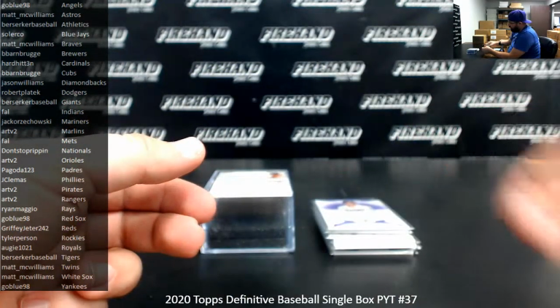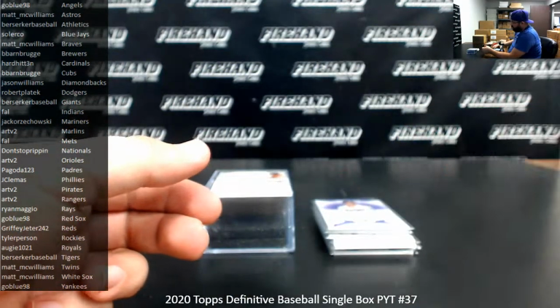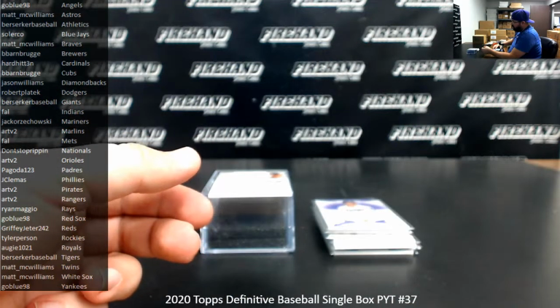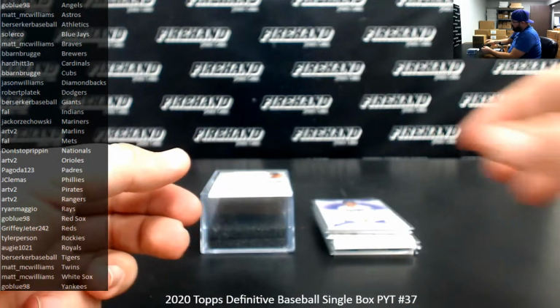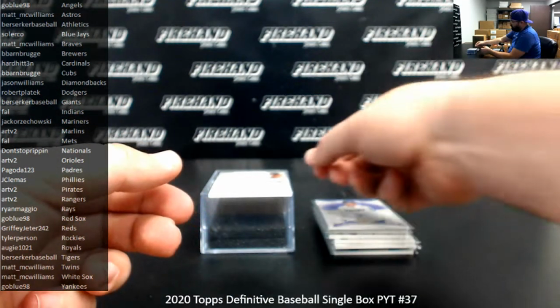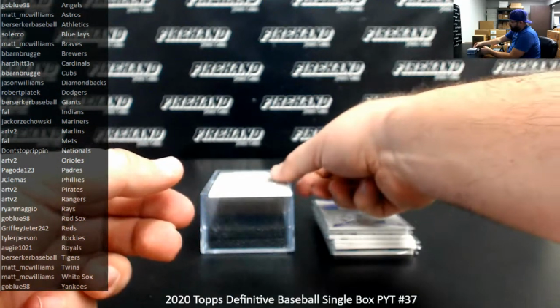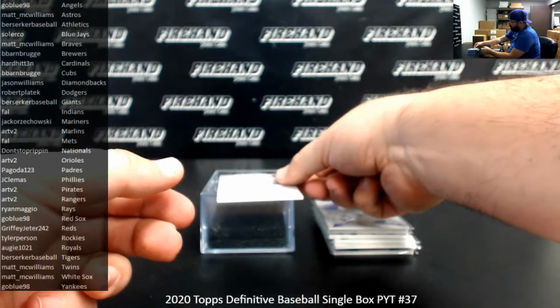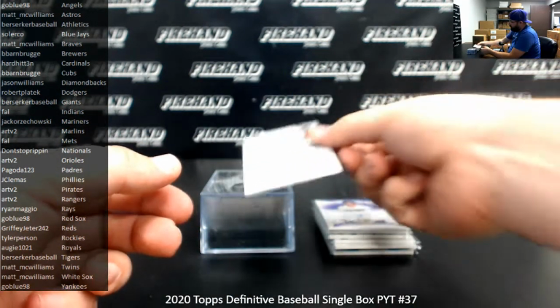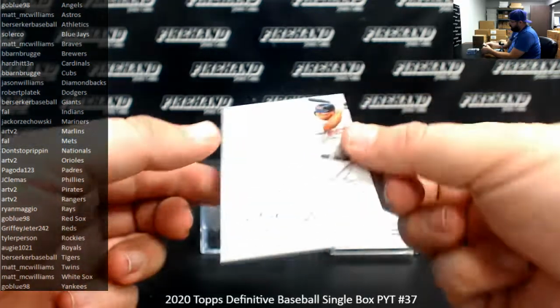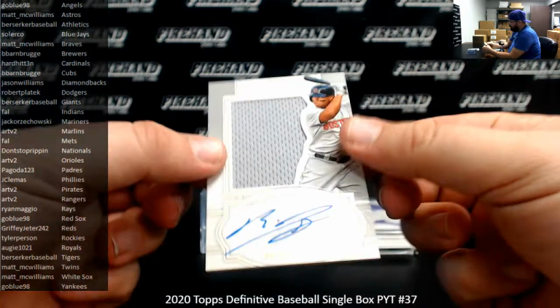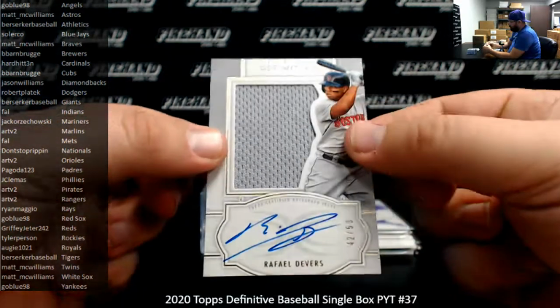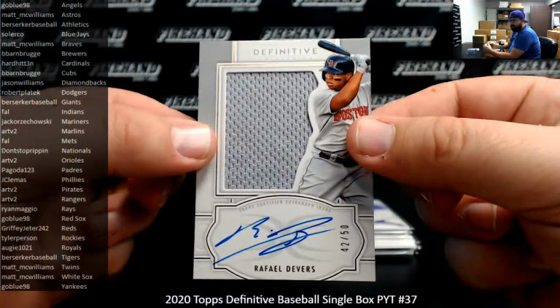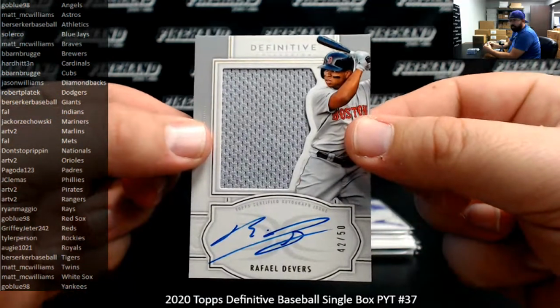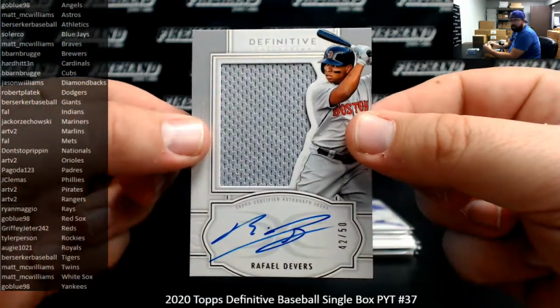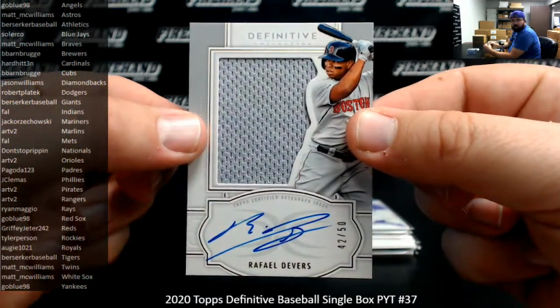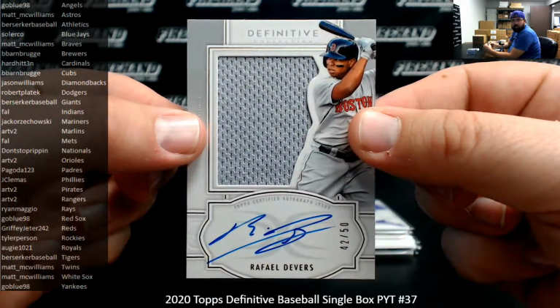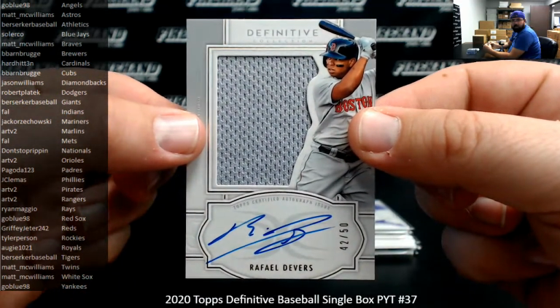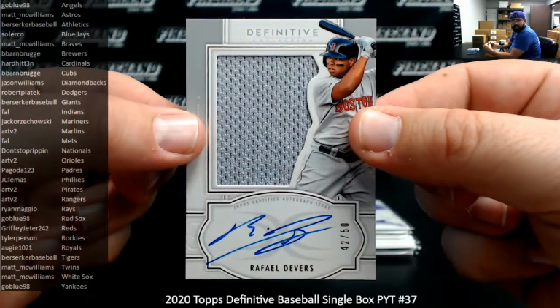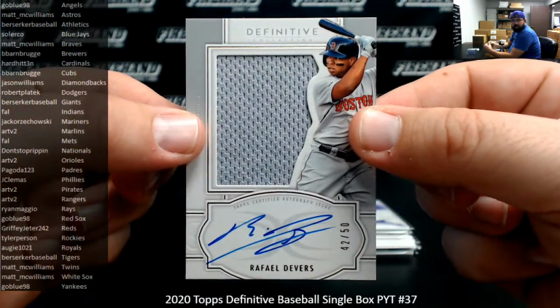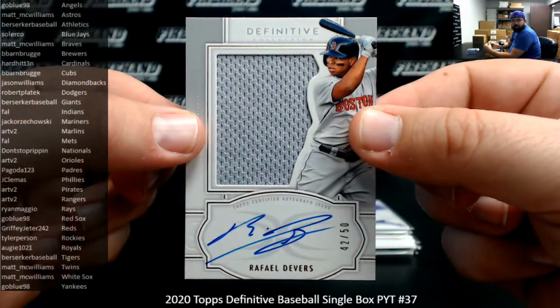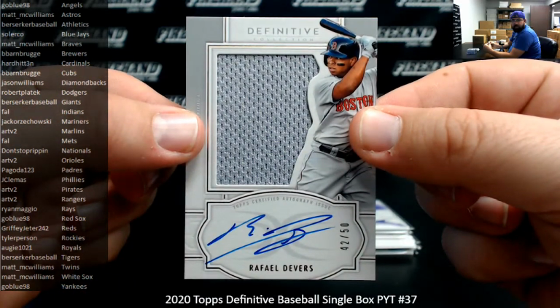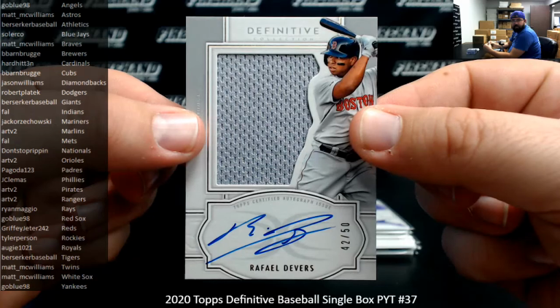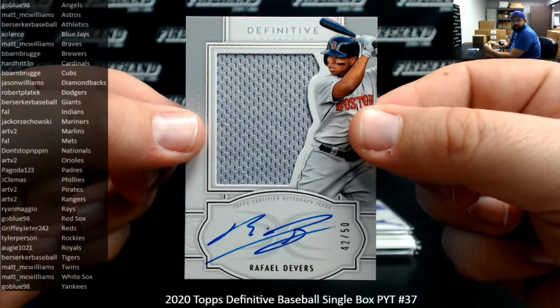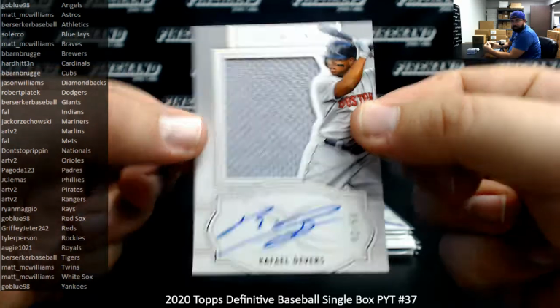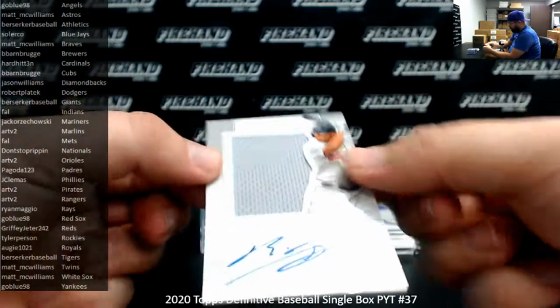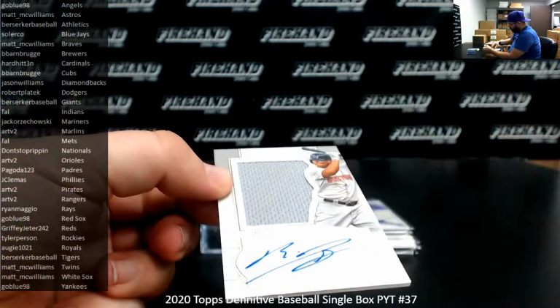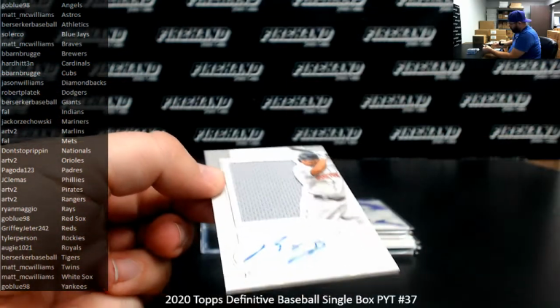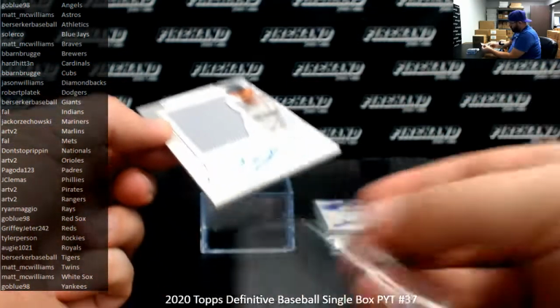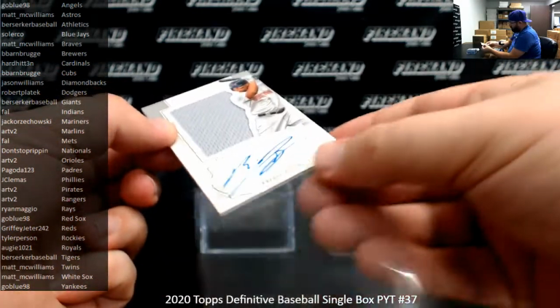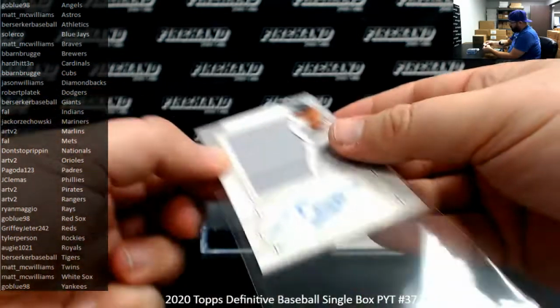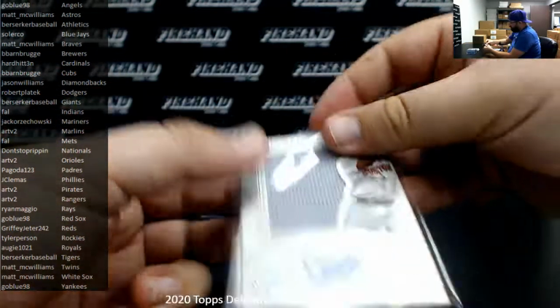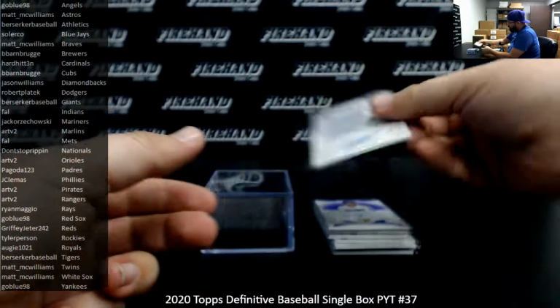Got a jersey autograph, number 50, for the Boston Red Sox — Rafael Devers. The Boston Red Sox going to Go Blue 98. That's going to do it for our box, guys.